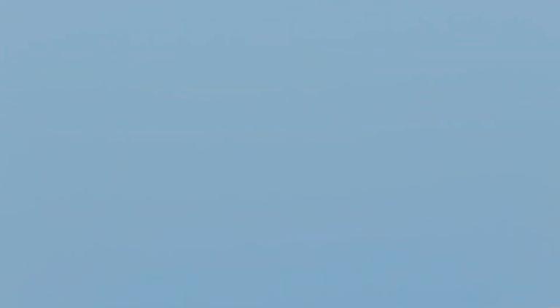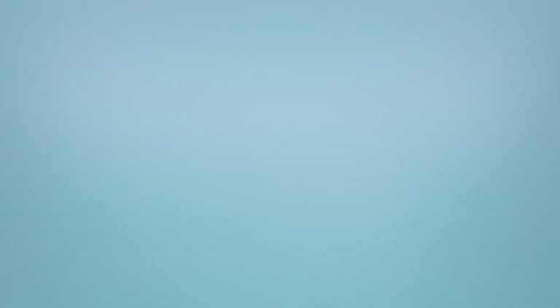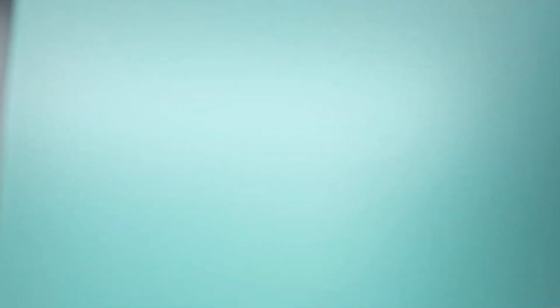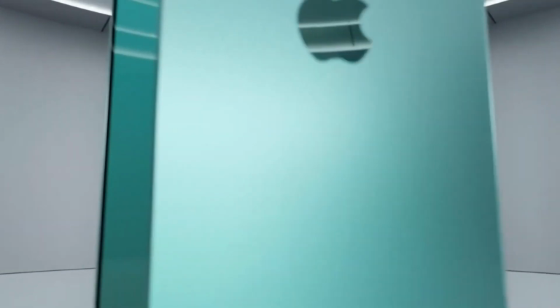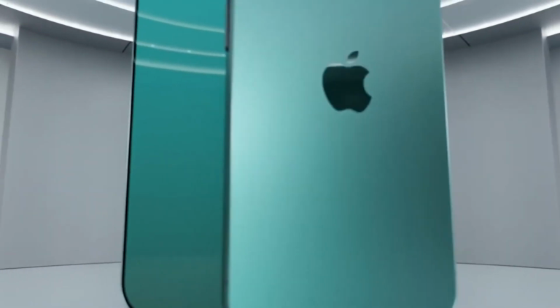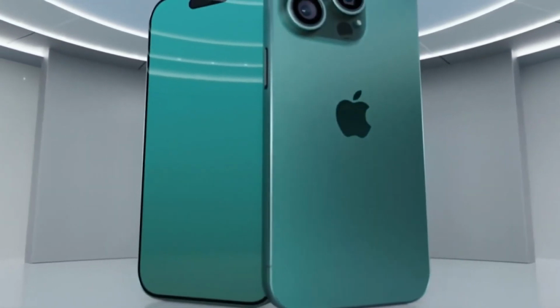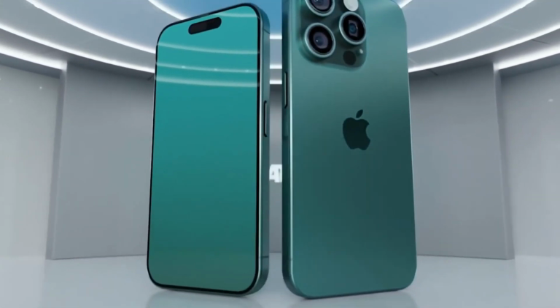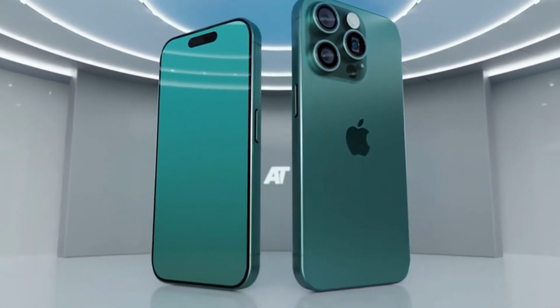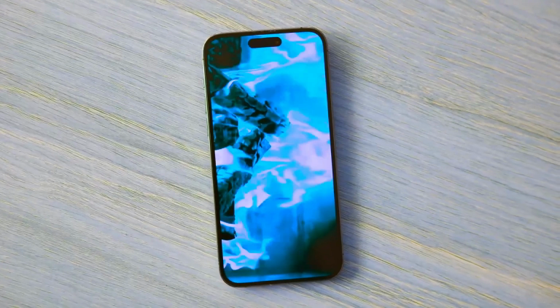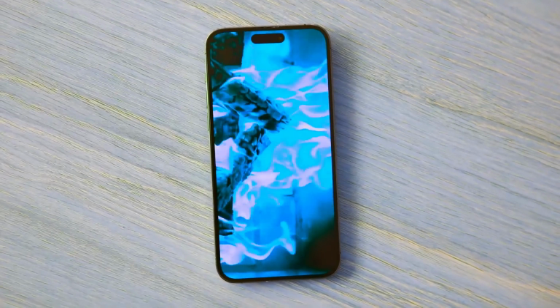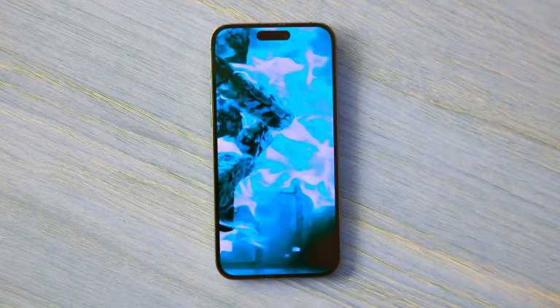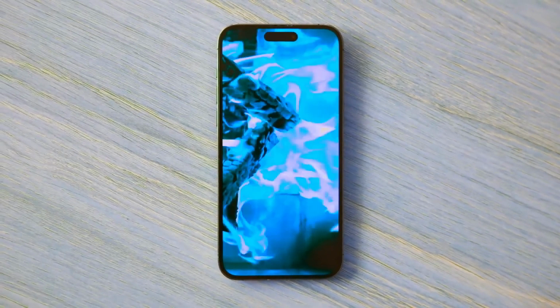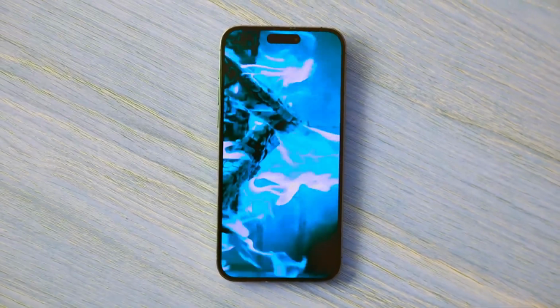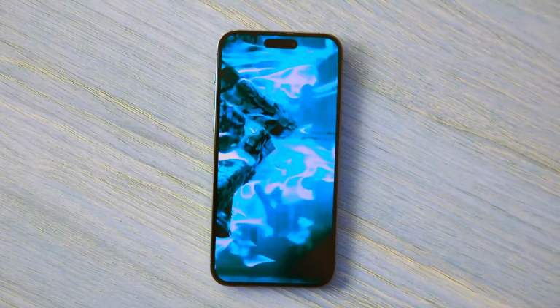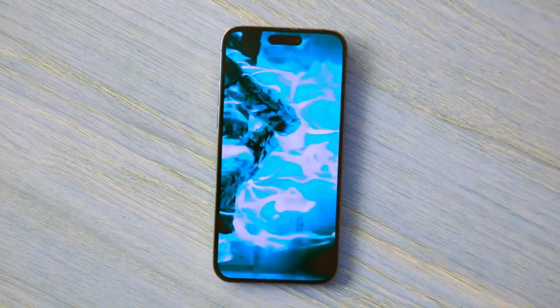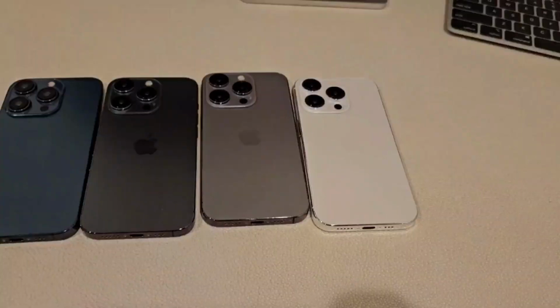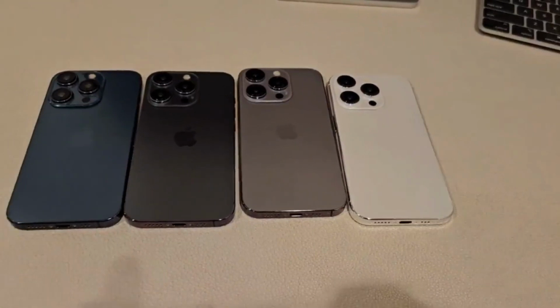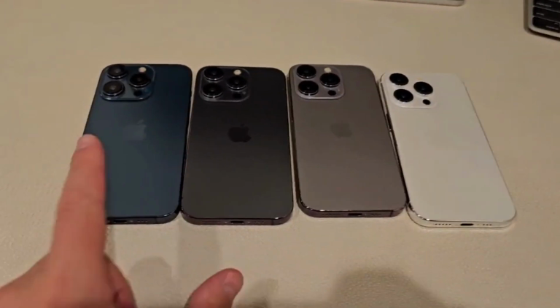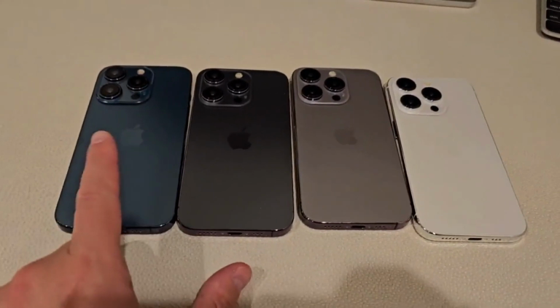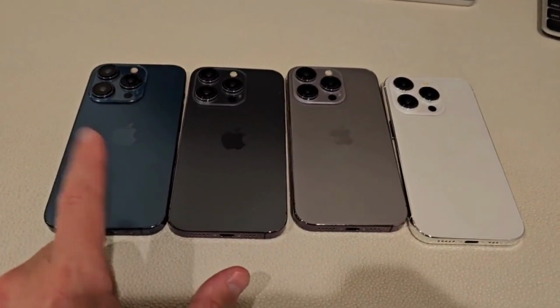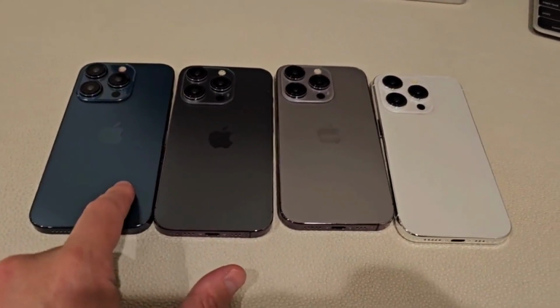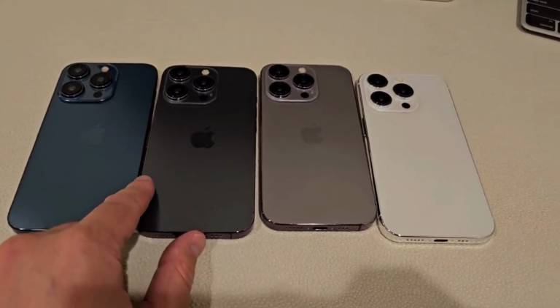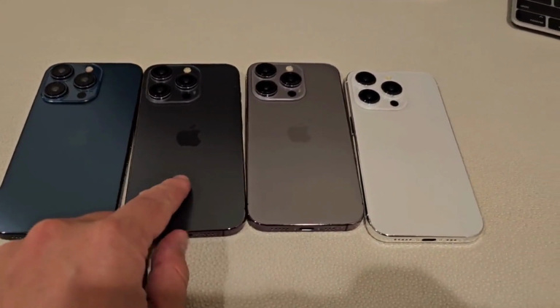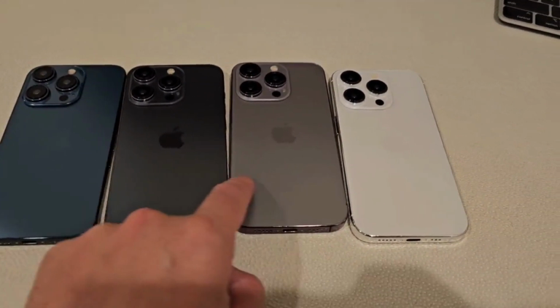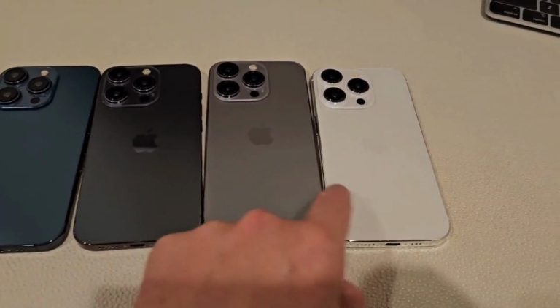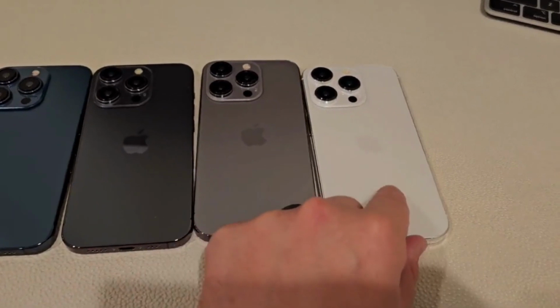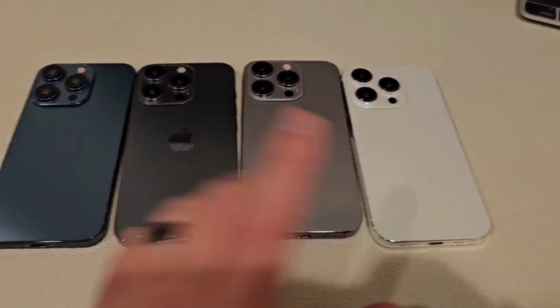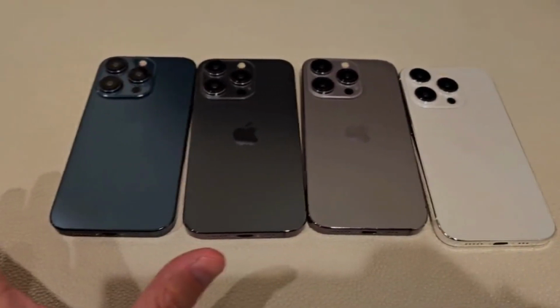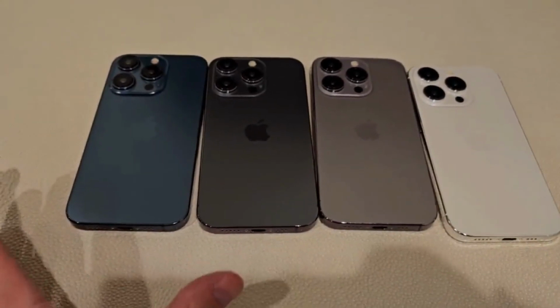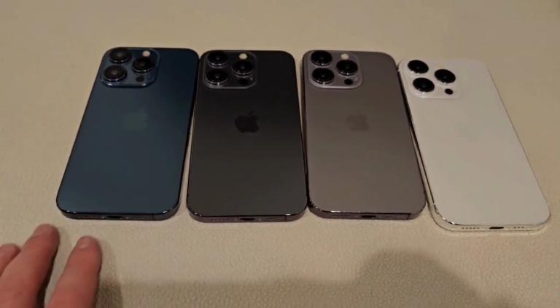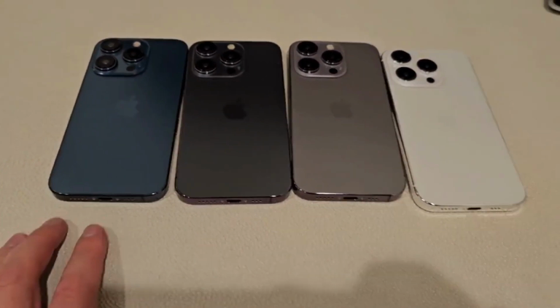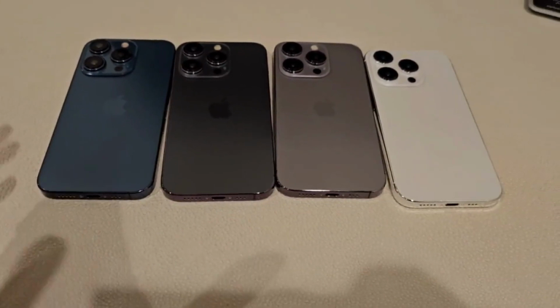The new Pro models could also come in different finishes, including a brushed metal look, and offer color options such as dark blue, silver gray, space black, and natural titanium — possibly omitting the gold option this year.